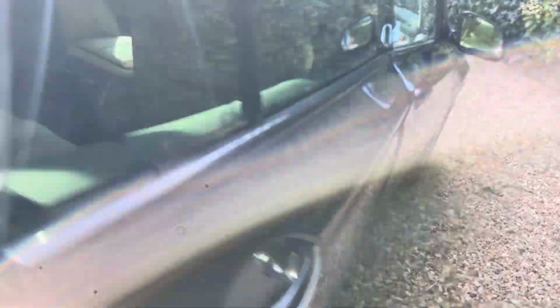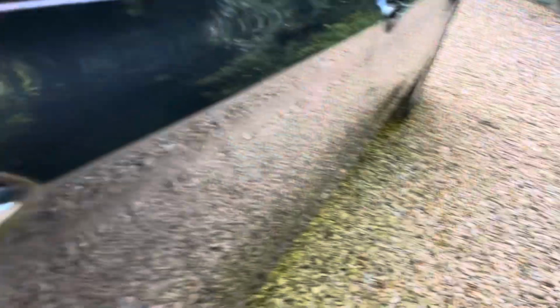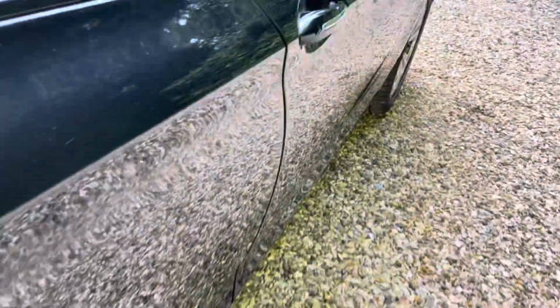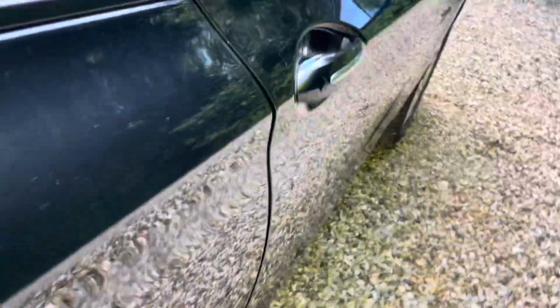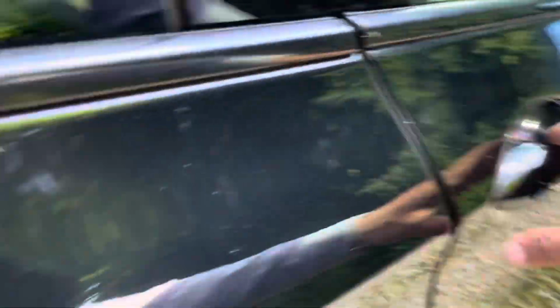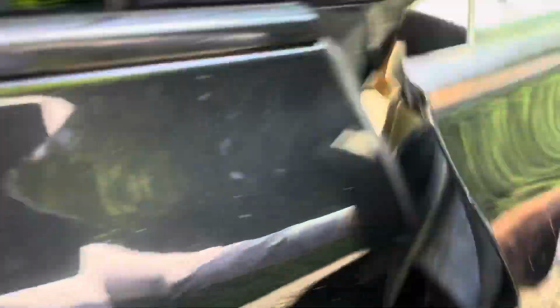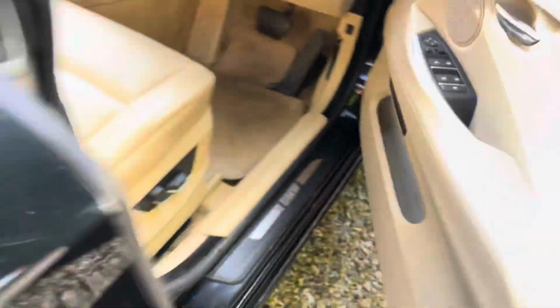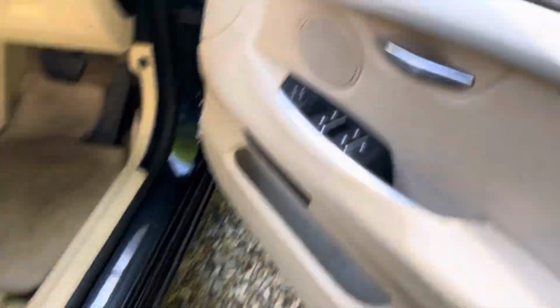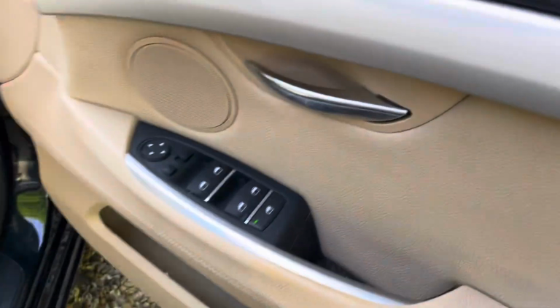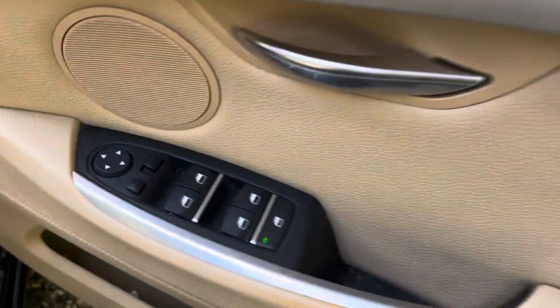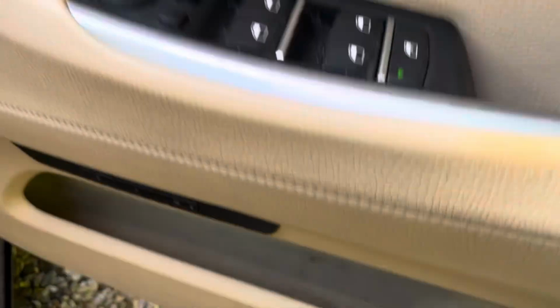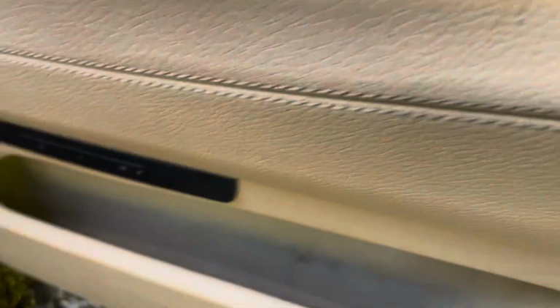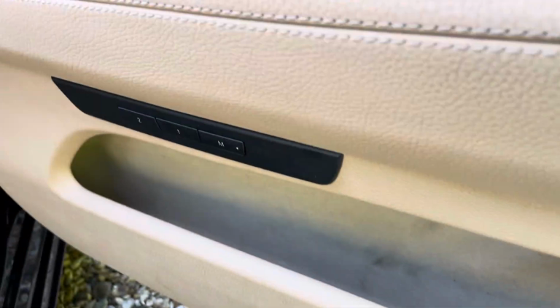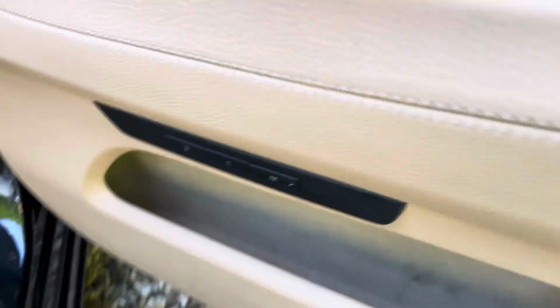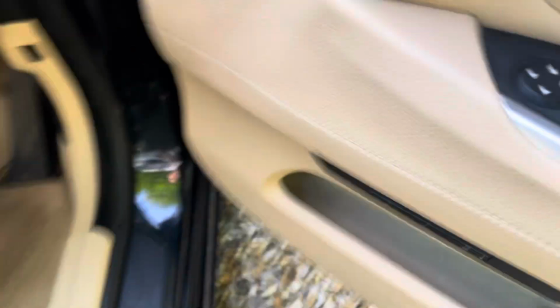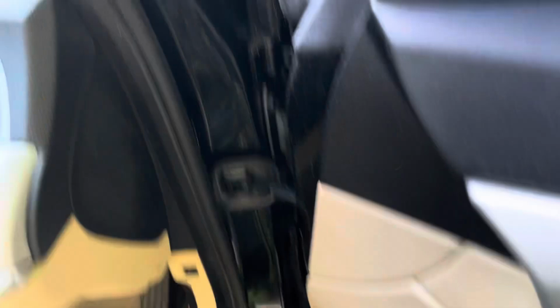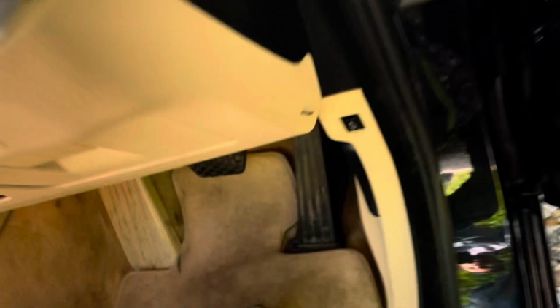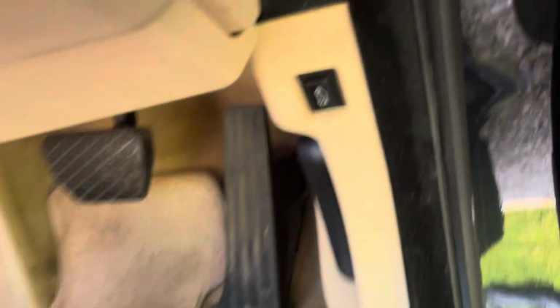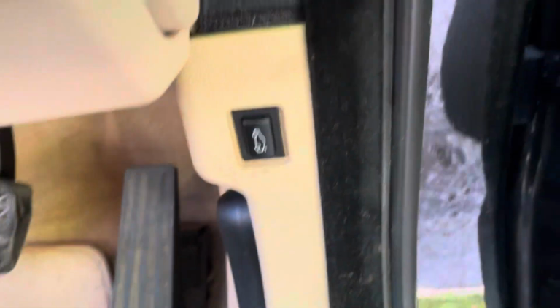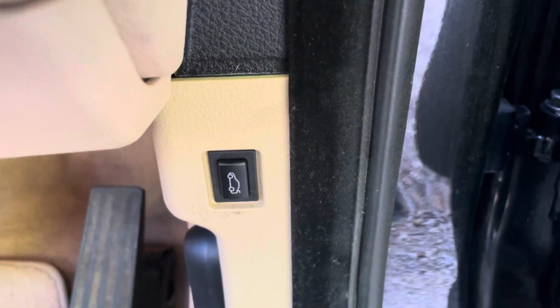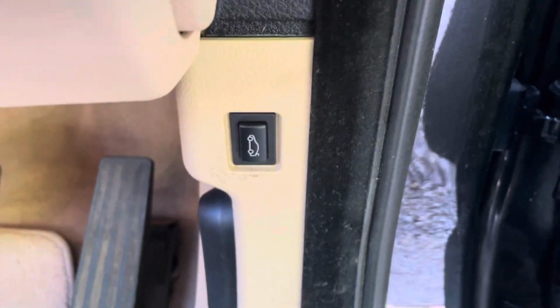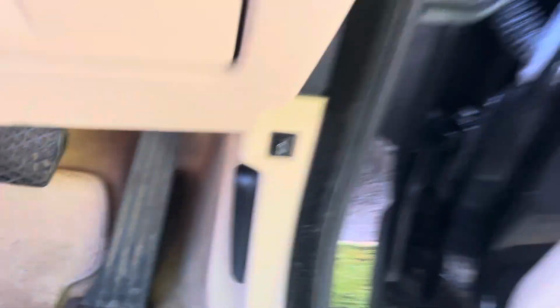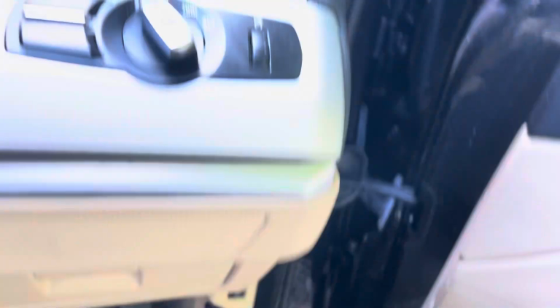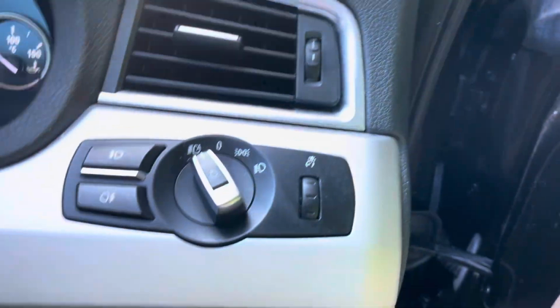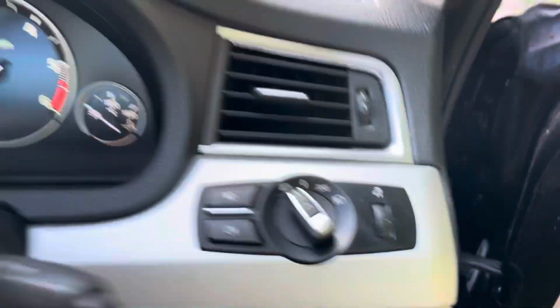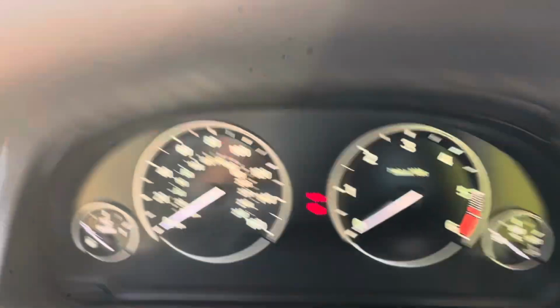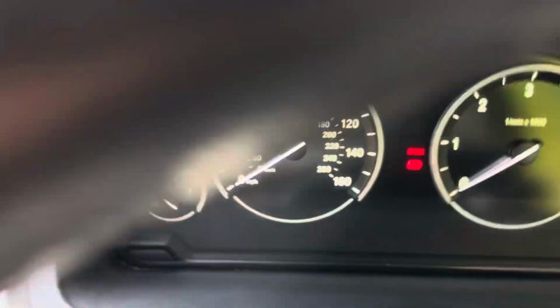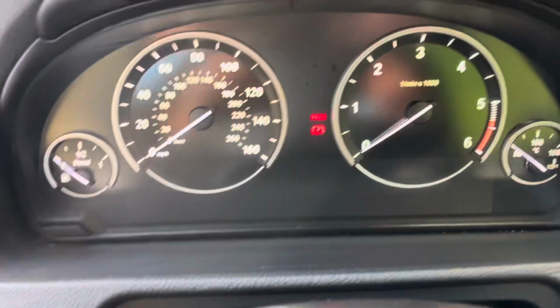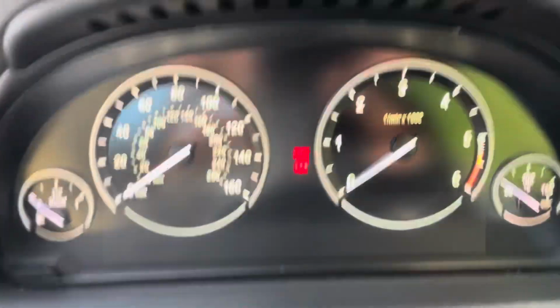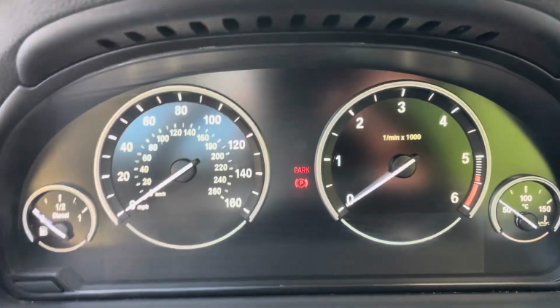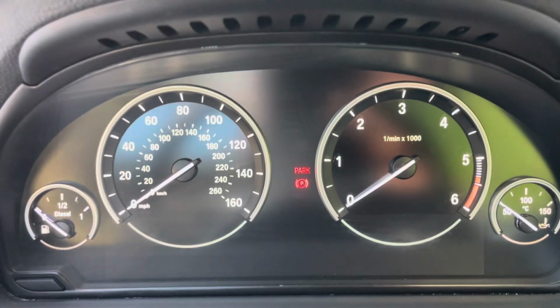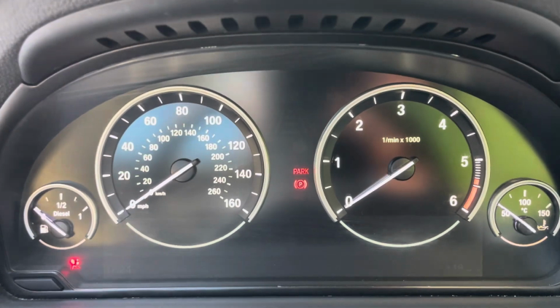Now into the driver's side: full window controls, your memory seats, boot release function, and your lights.